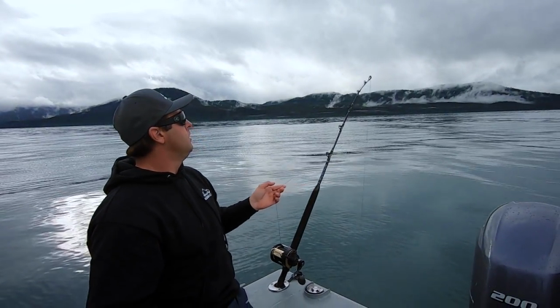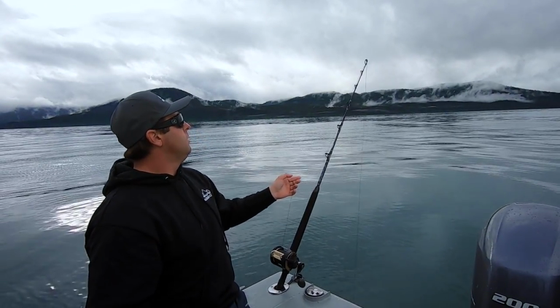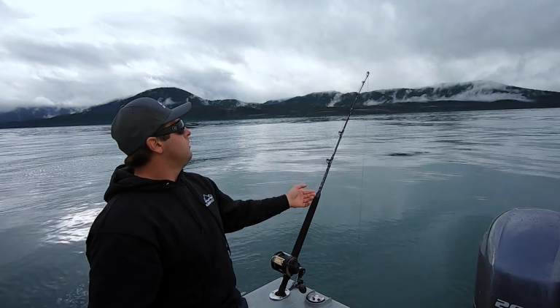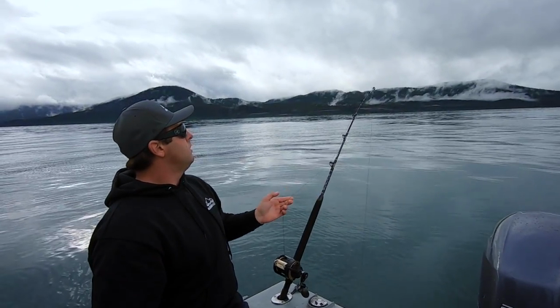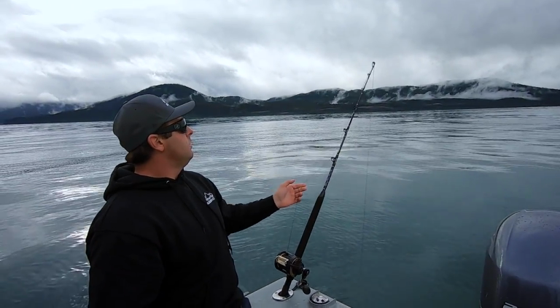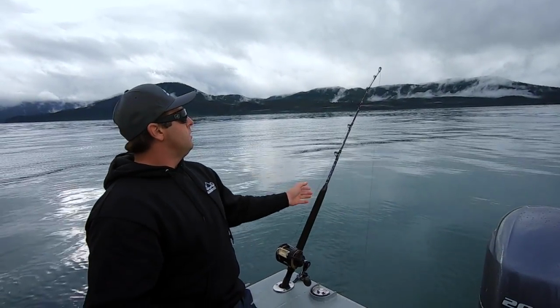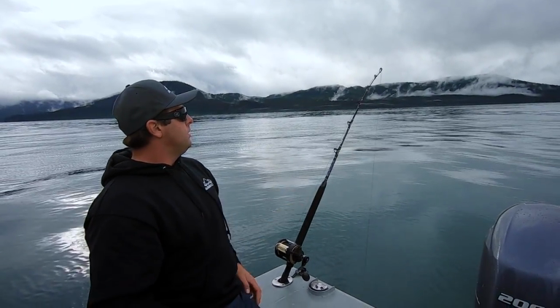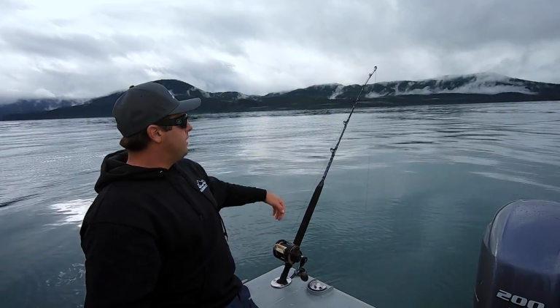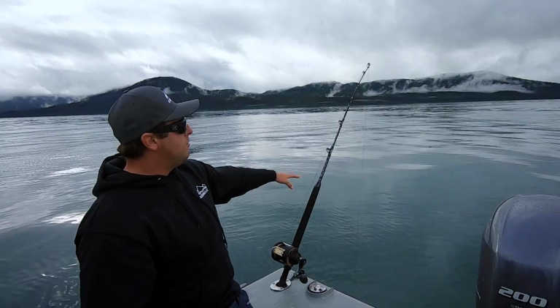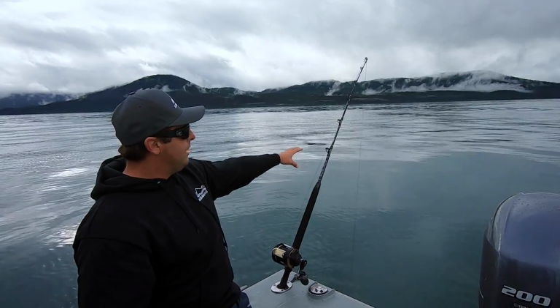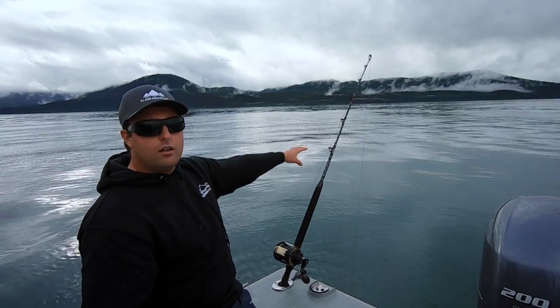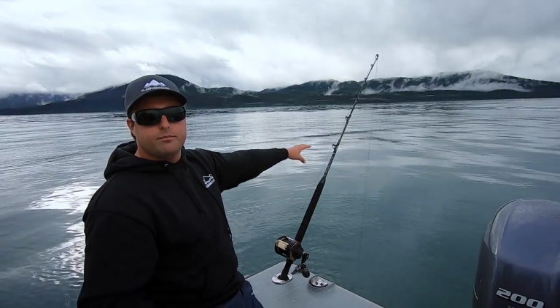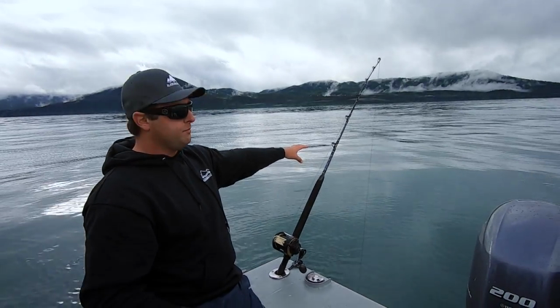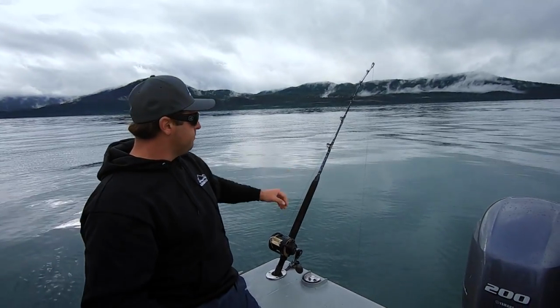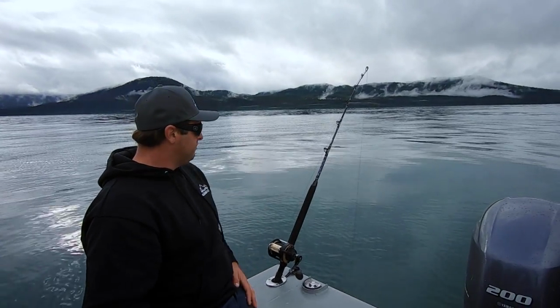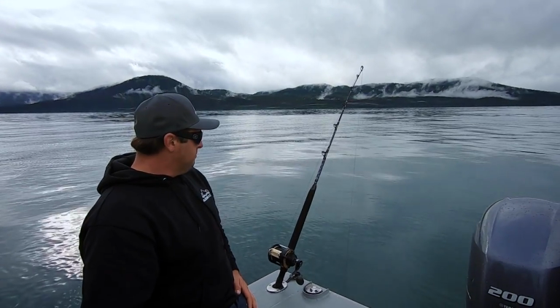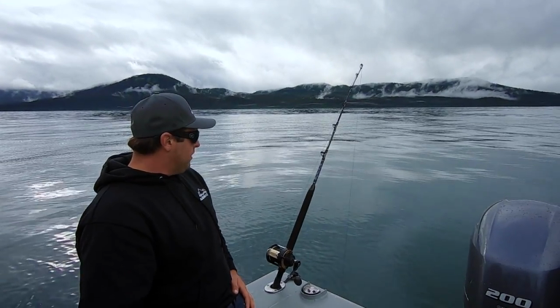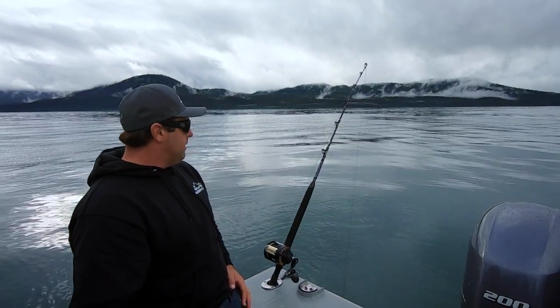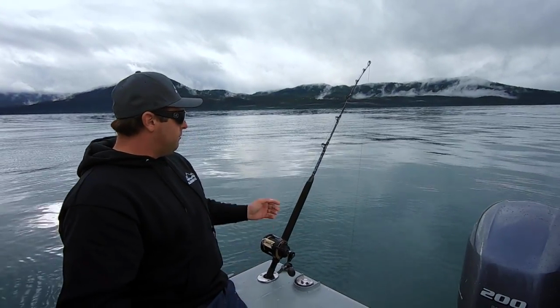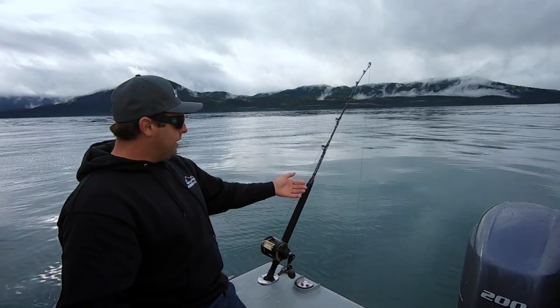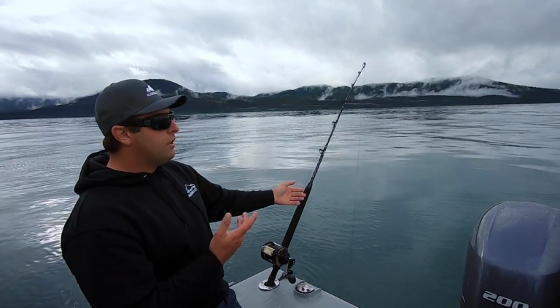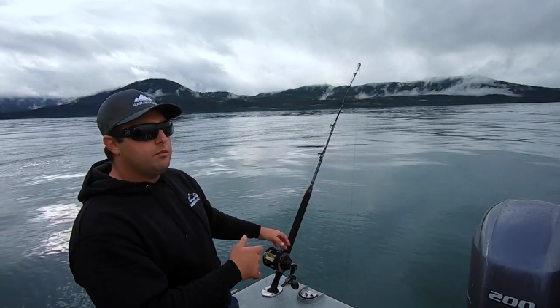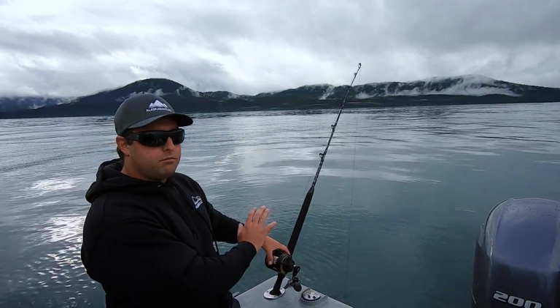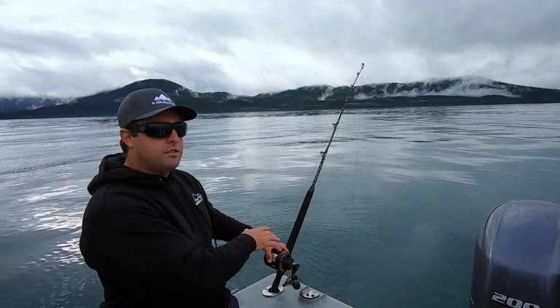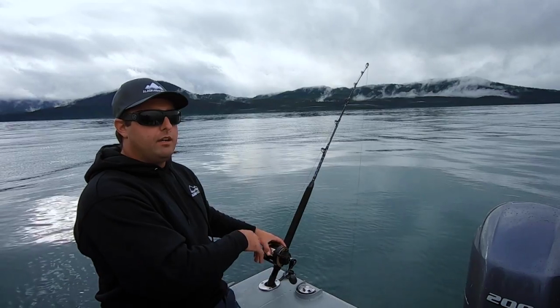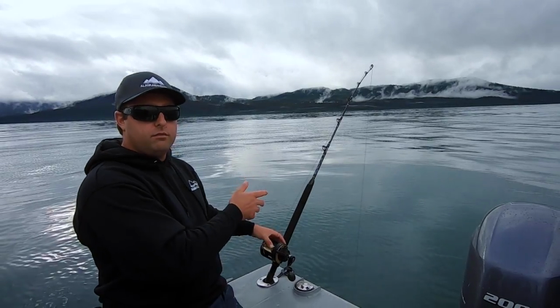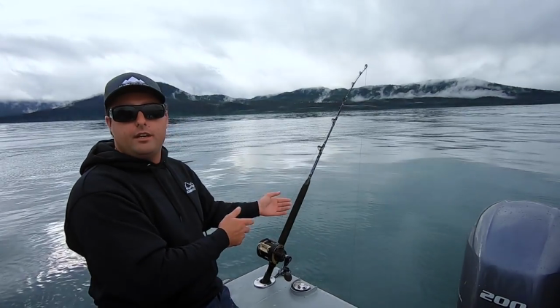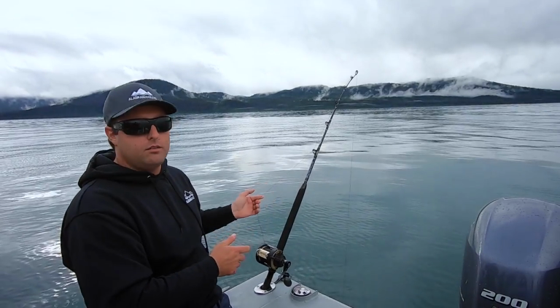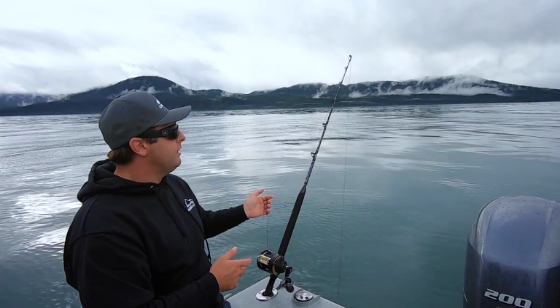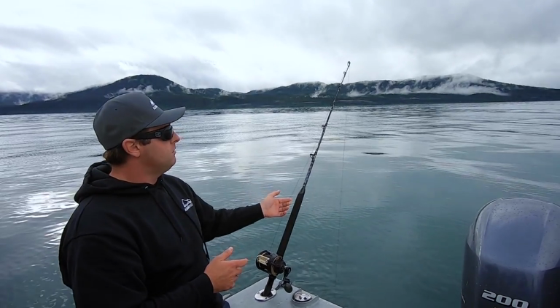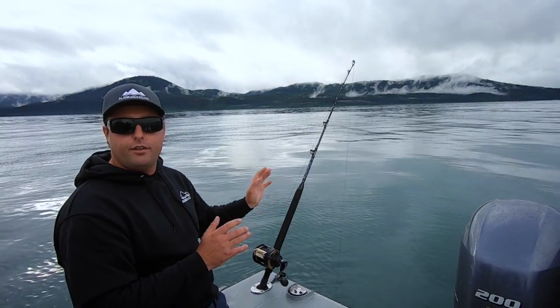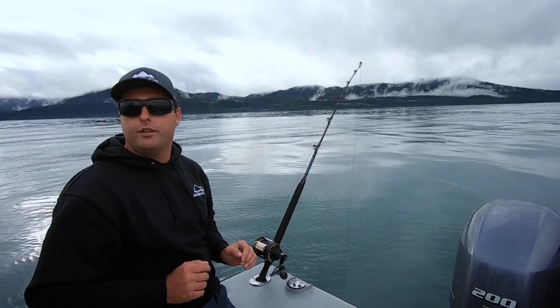As the current picks up, you're going to have more angle out and you've got to let some line out. And if you're not on the bottom, just let some line out, let it hit, check it — then you're good to go.